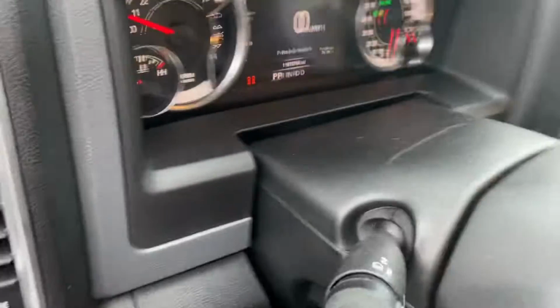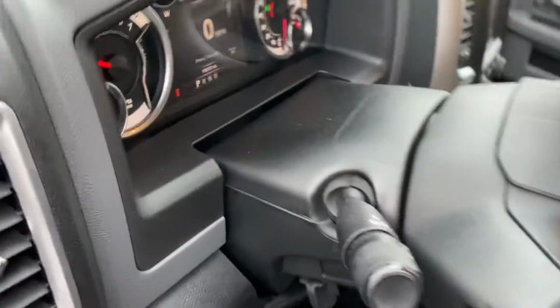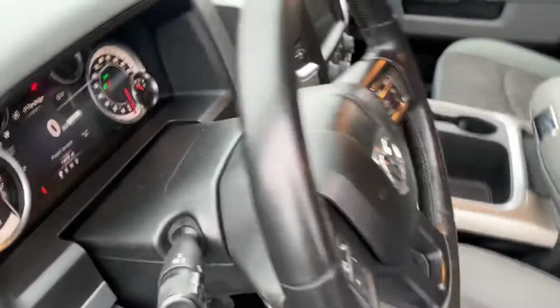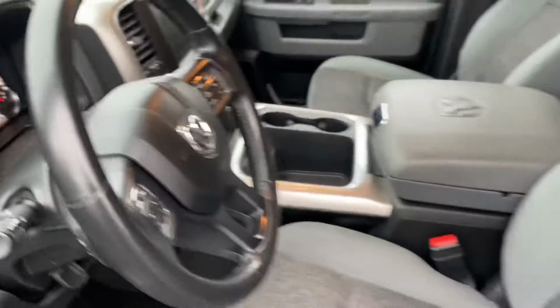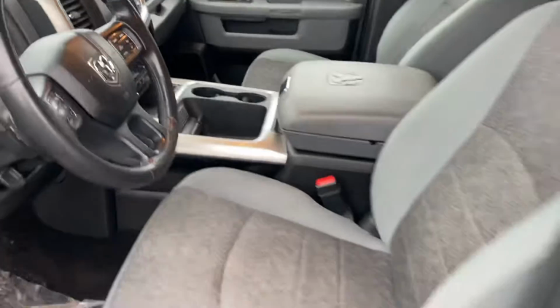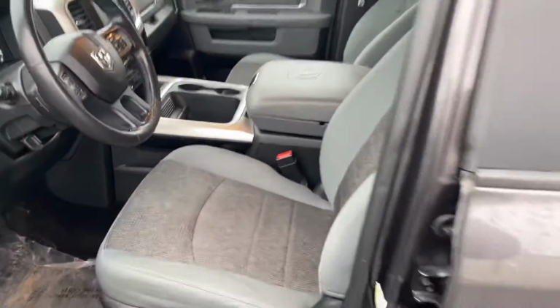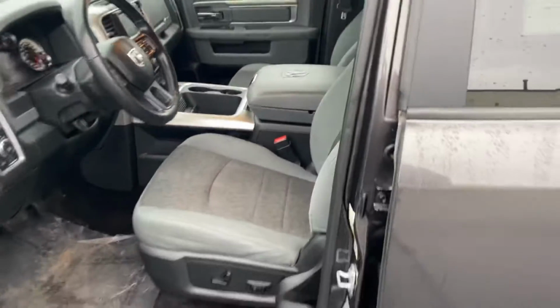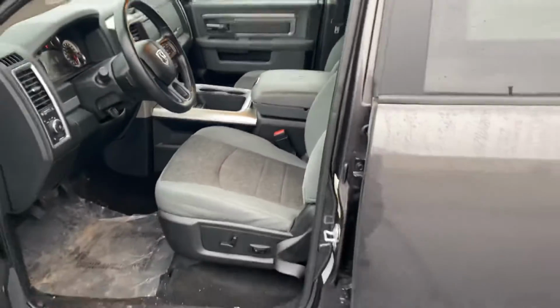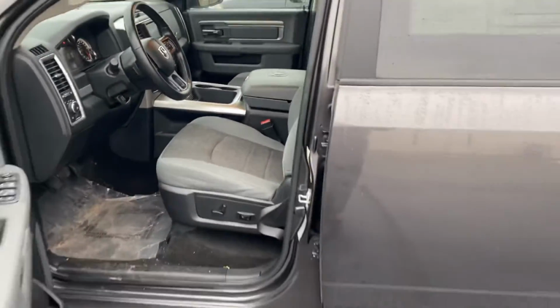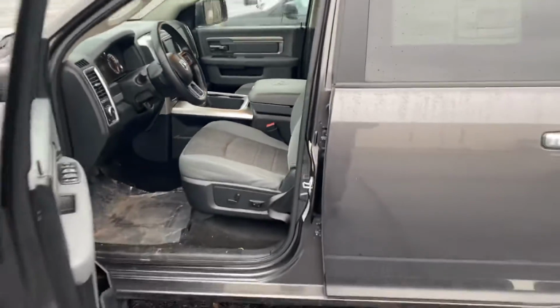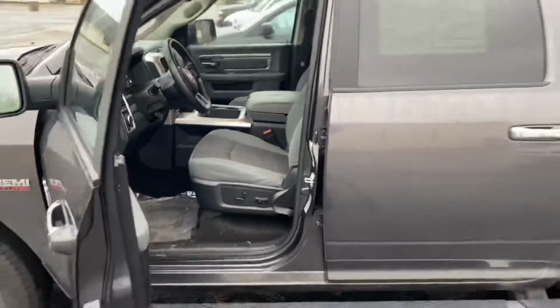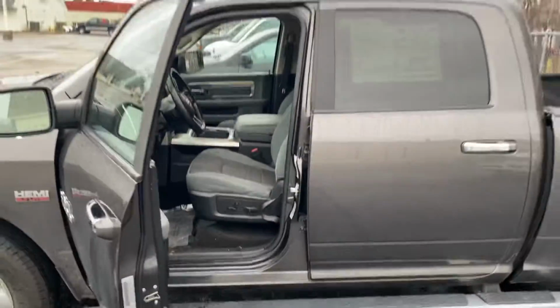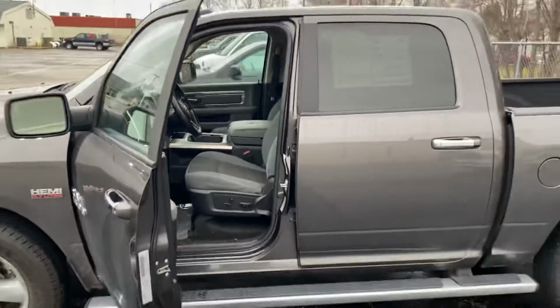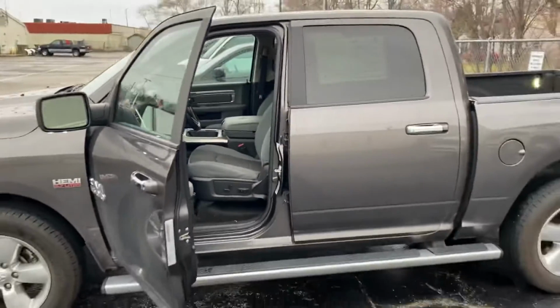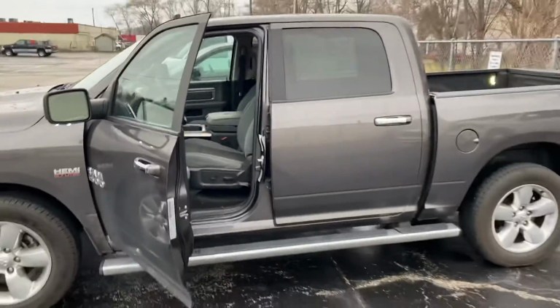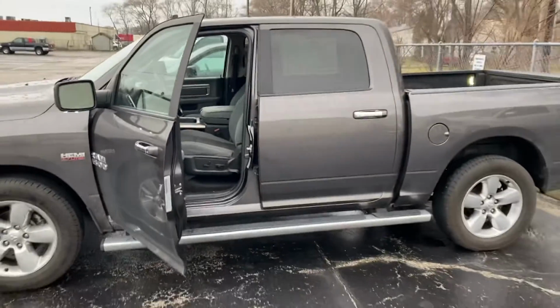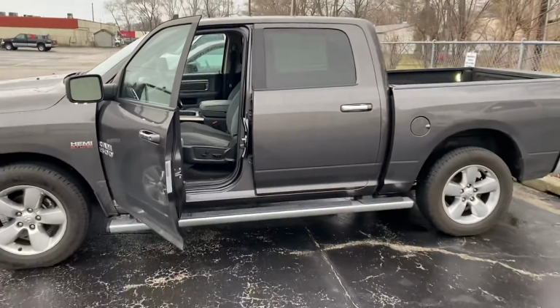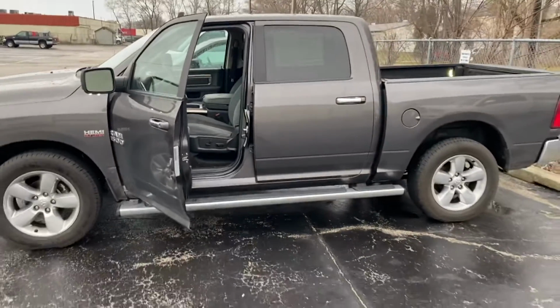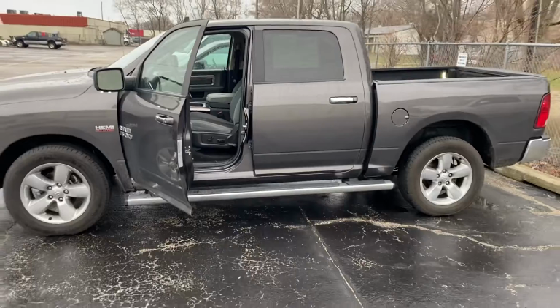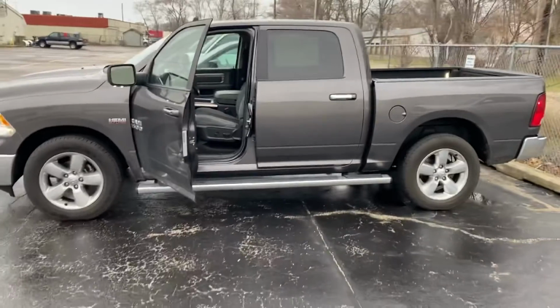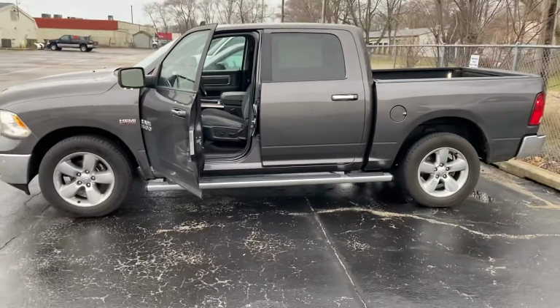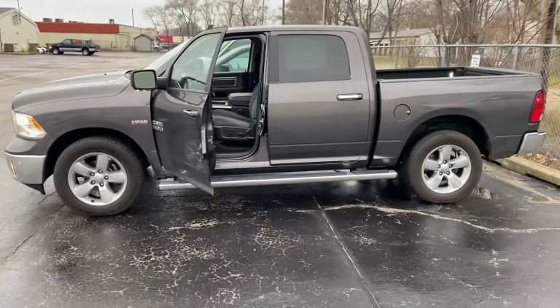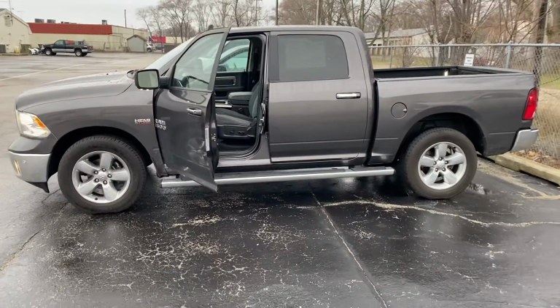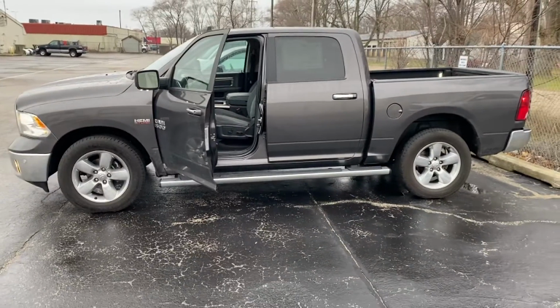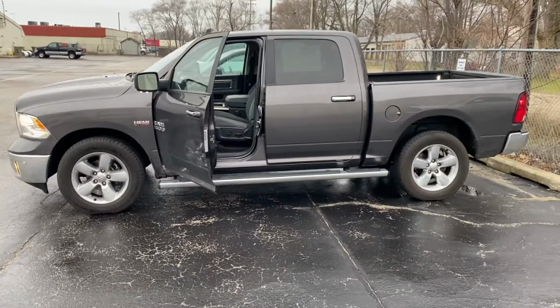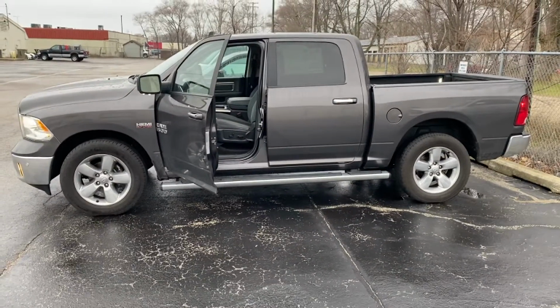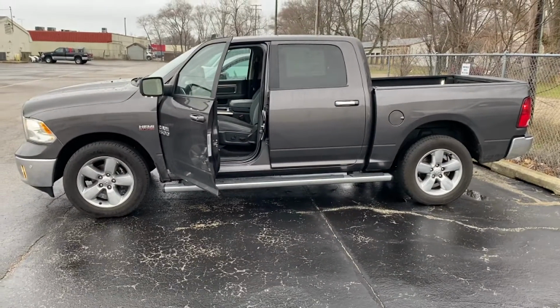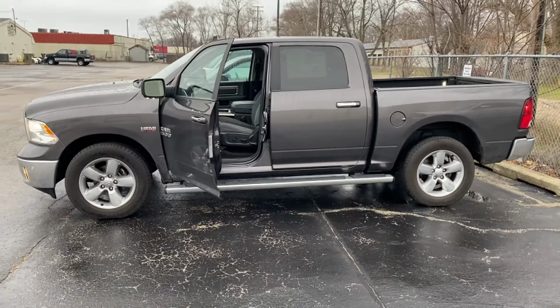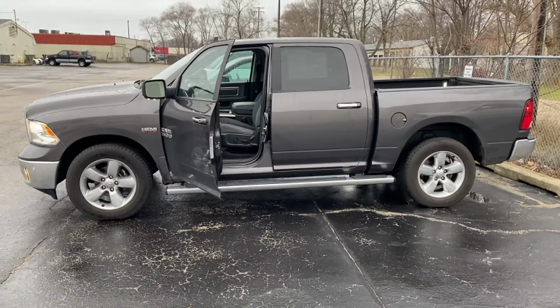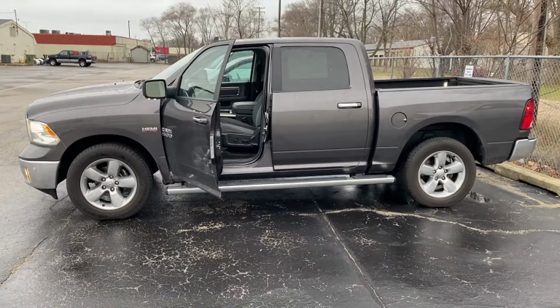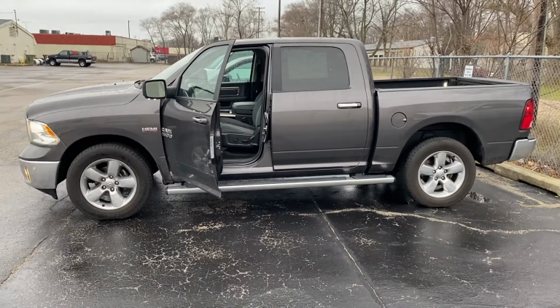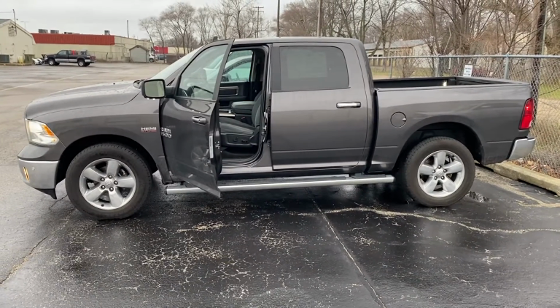Why don't you give me a call or a text message — I'd love to set up a time for you to come in and take it for a spin. That number is 231-638-8258. We'll talk to you soon.